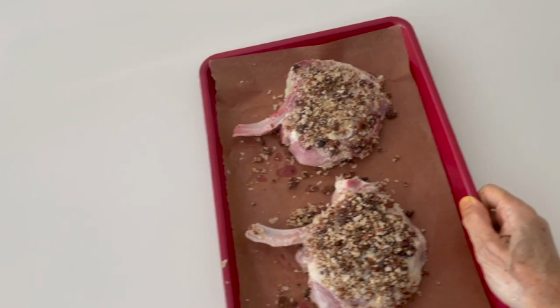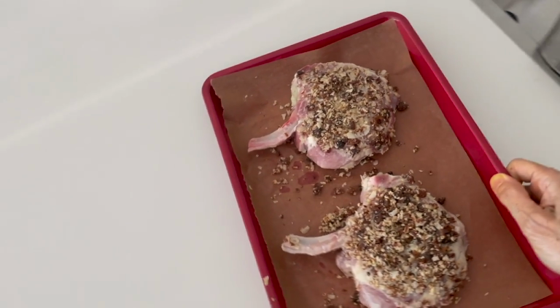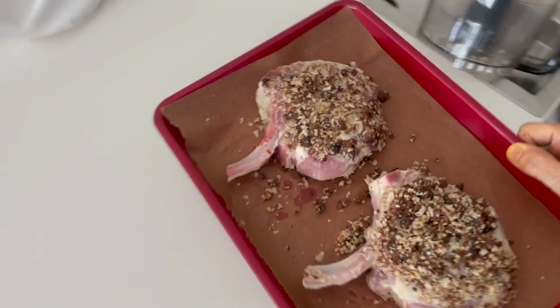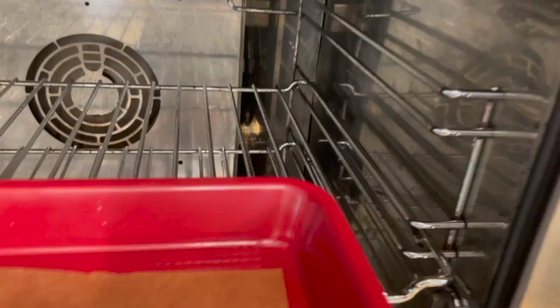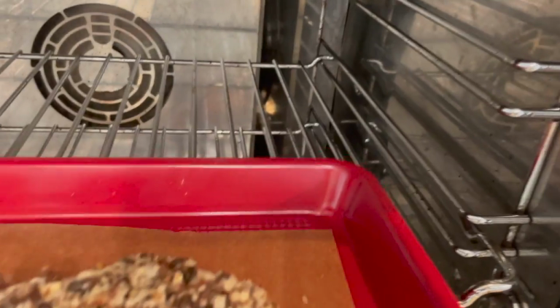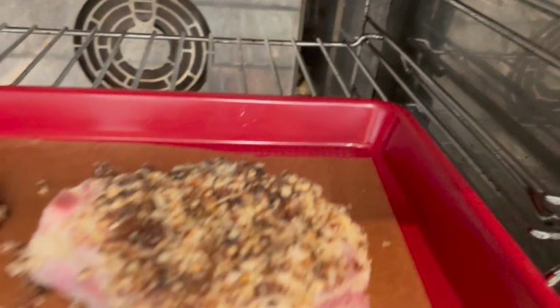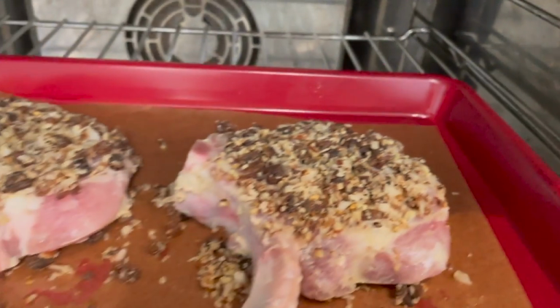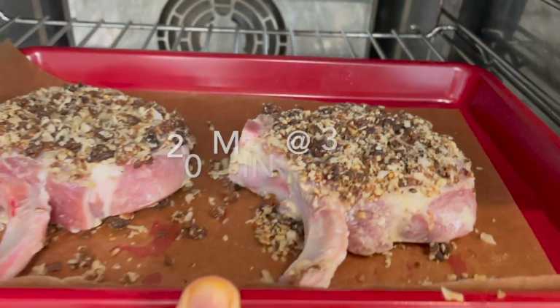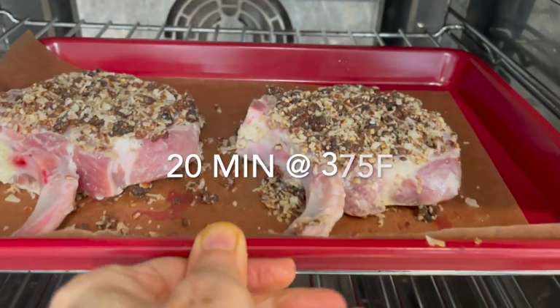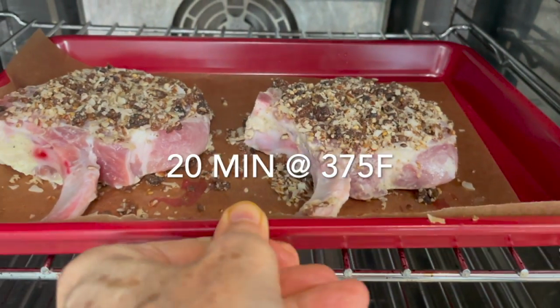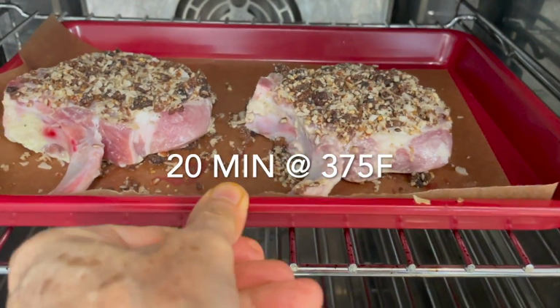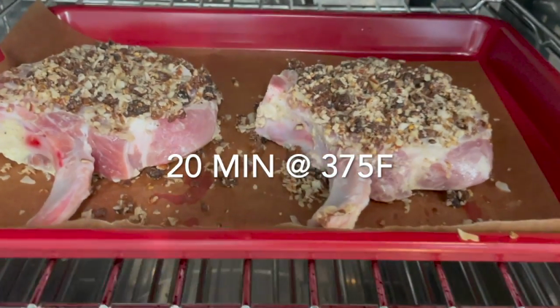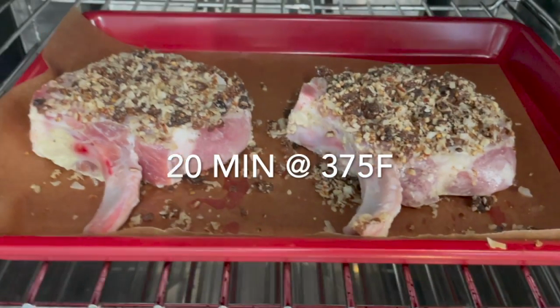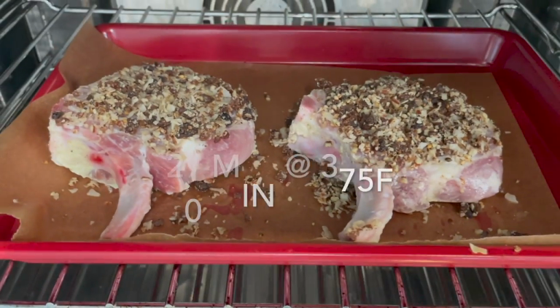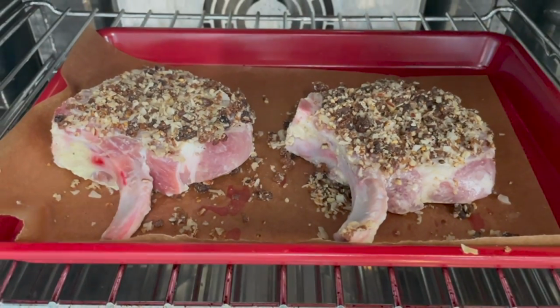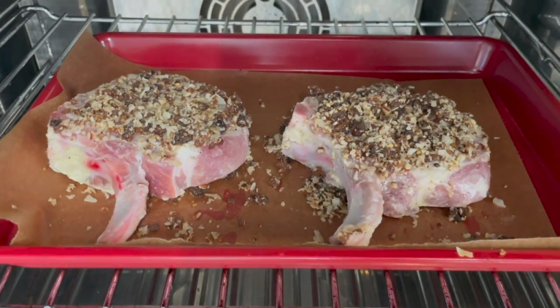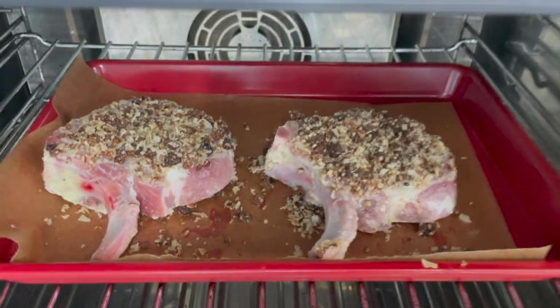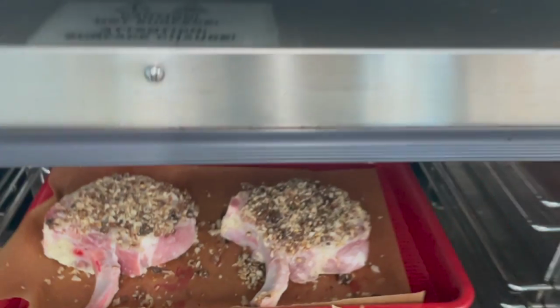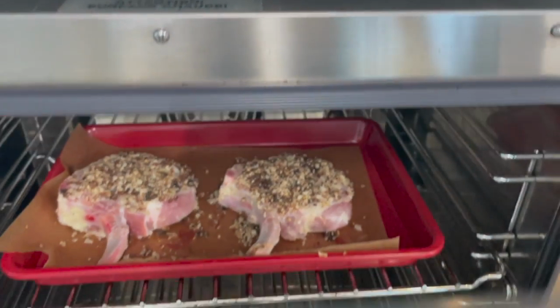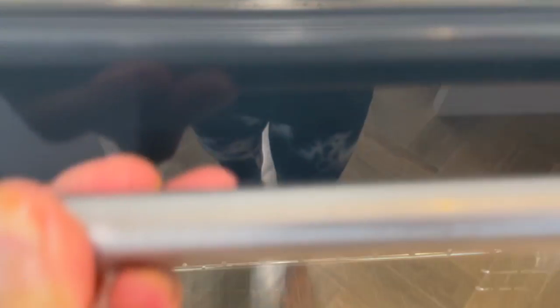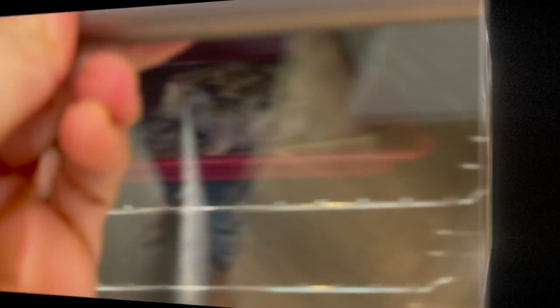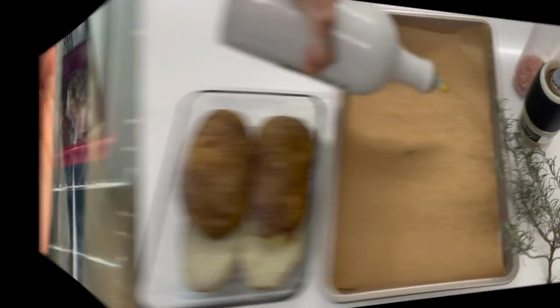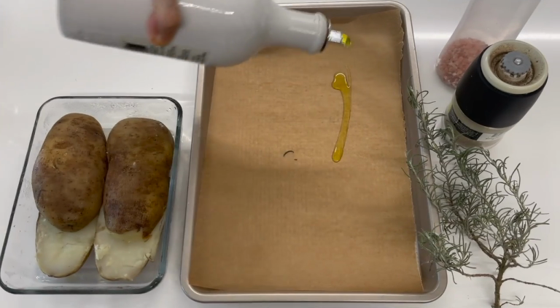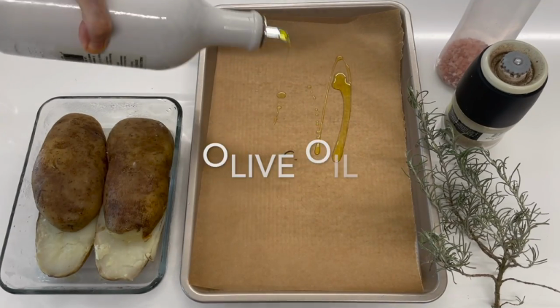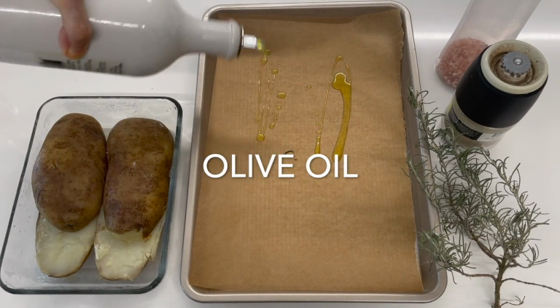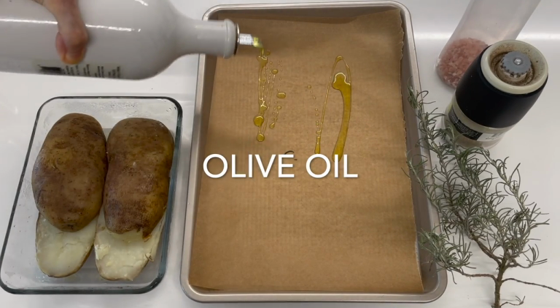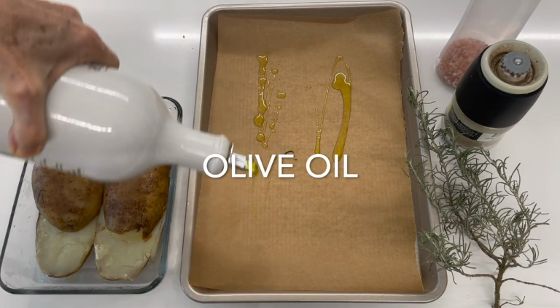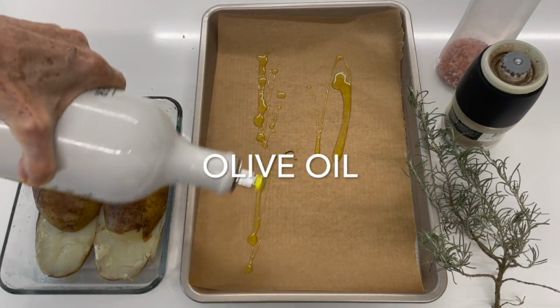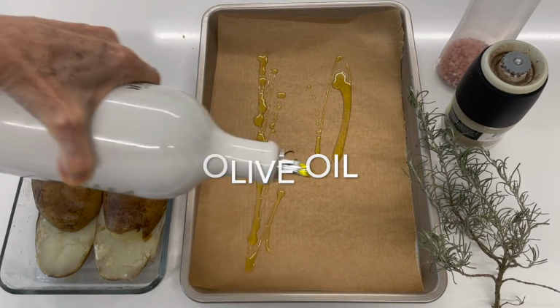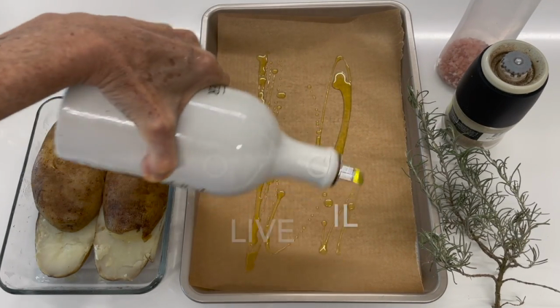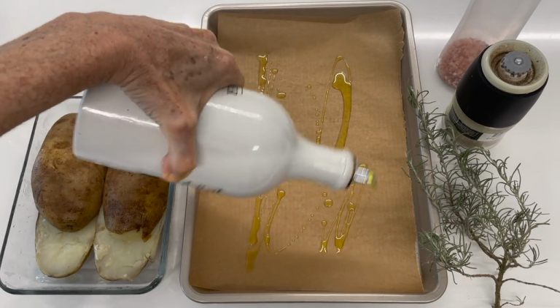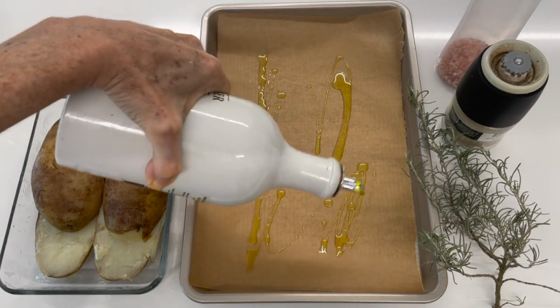The pork chops go into the oven at 375 degrees, or at 350 if it's convection, for 20 minutes.